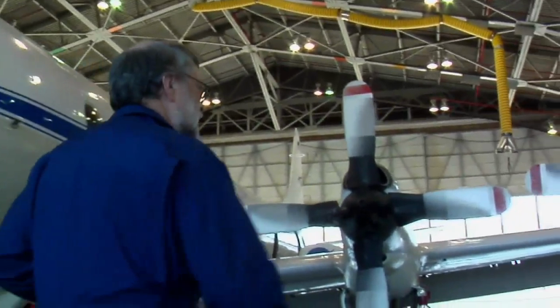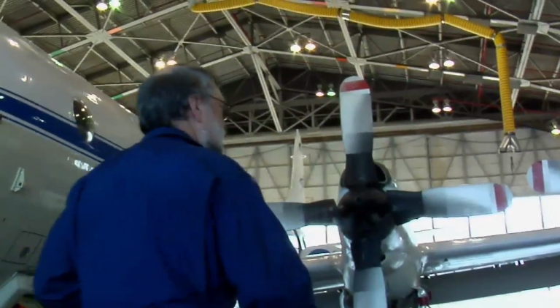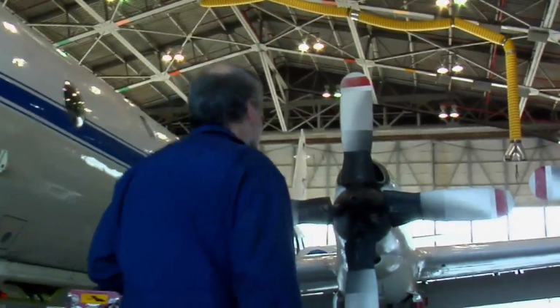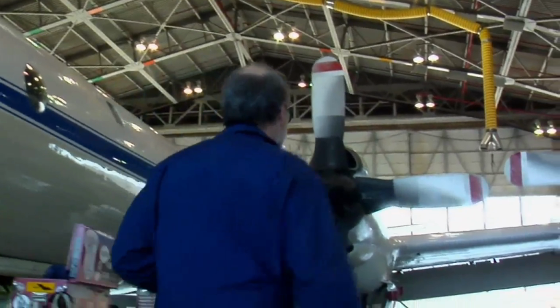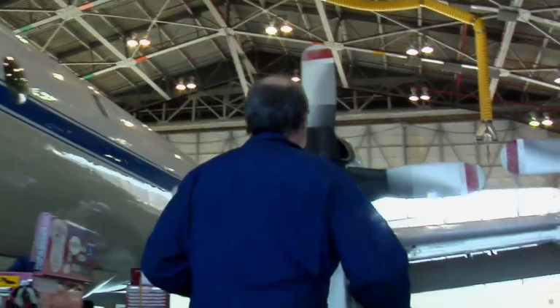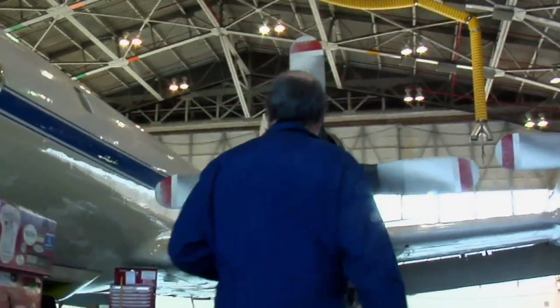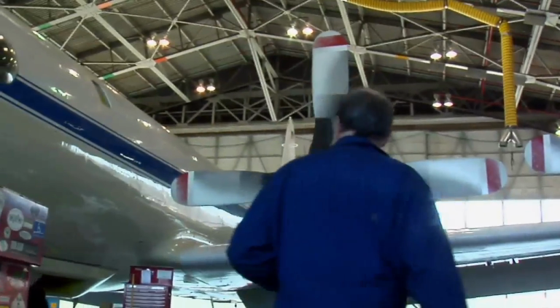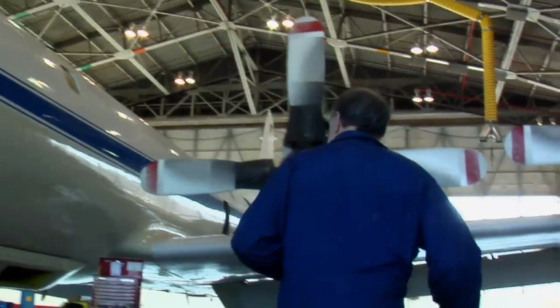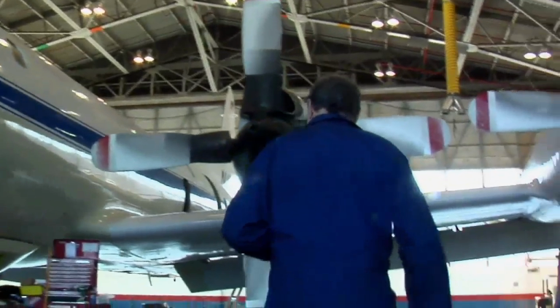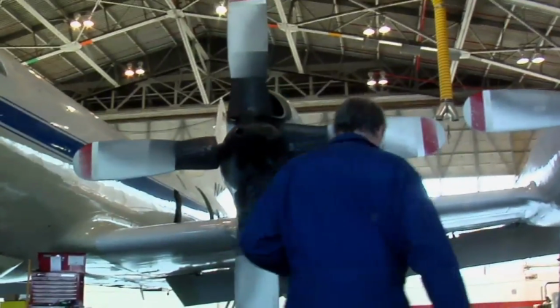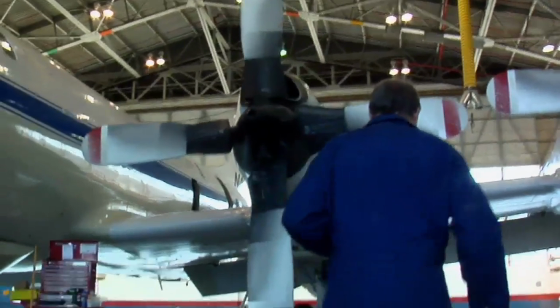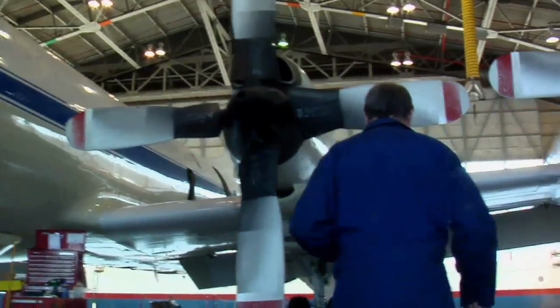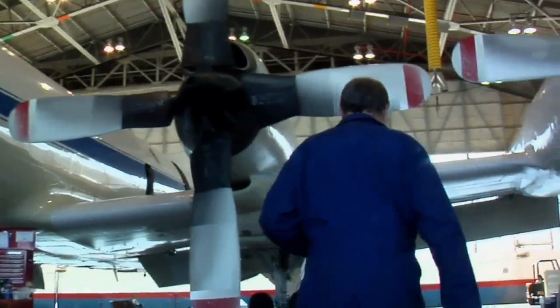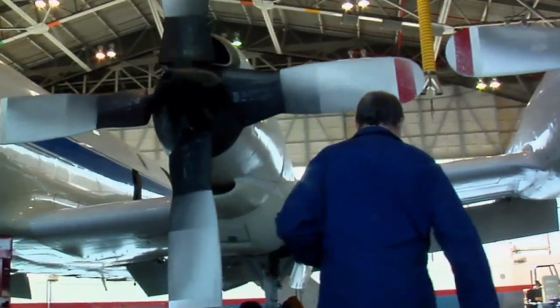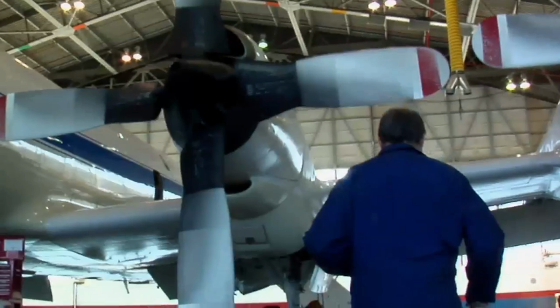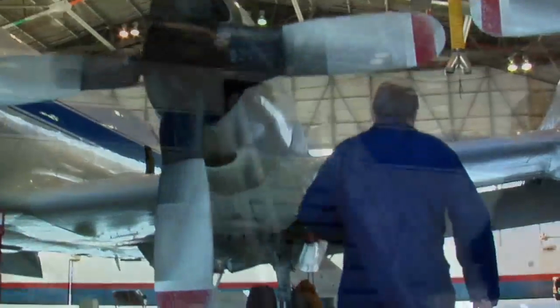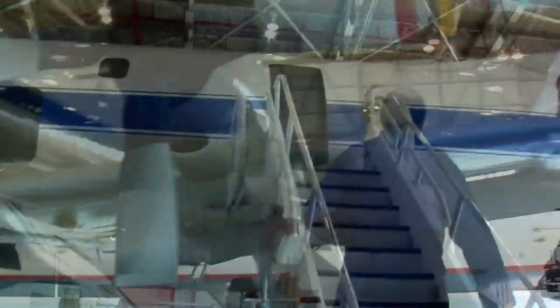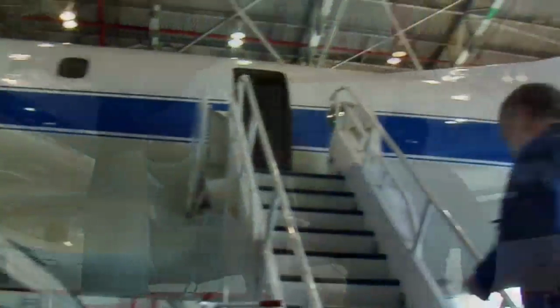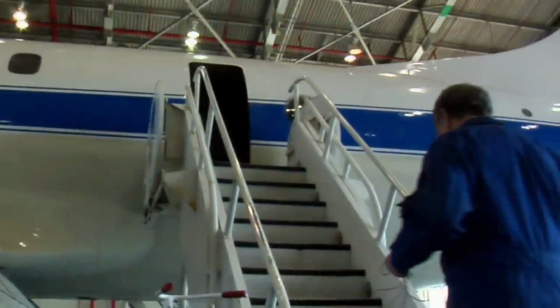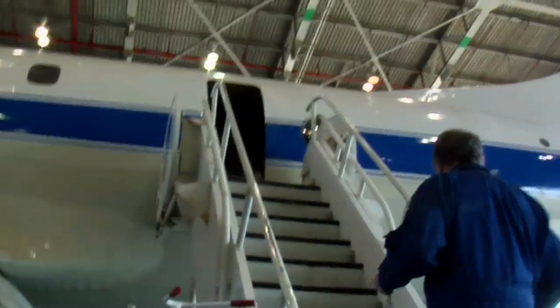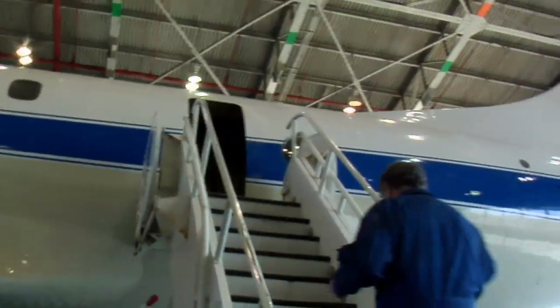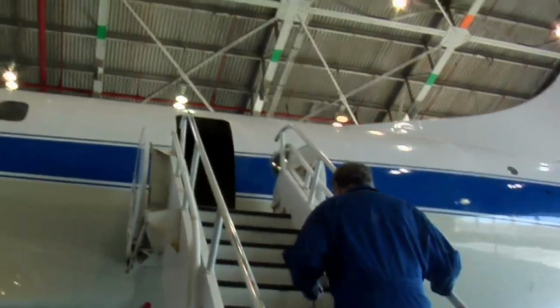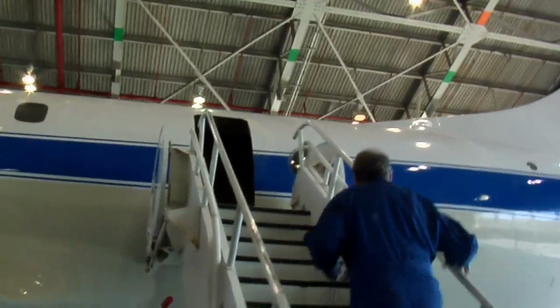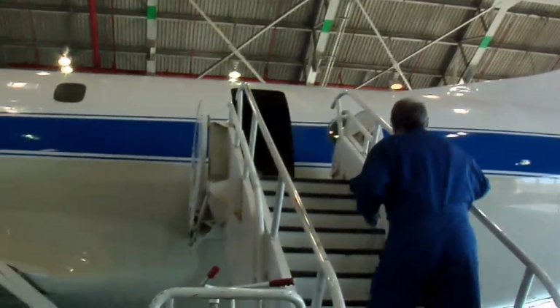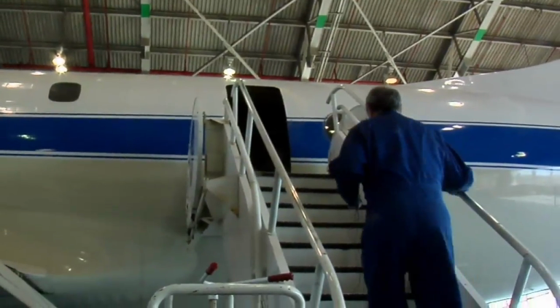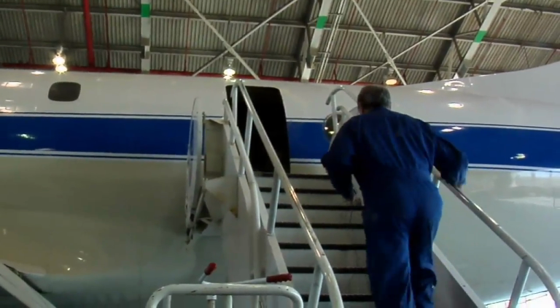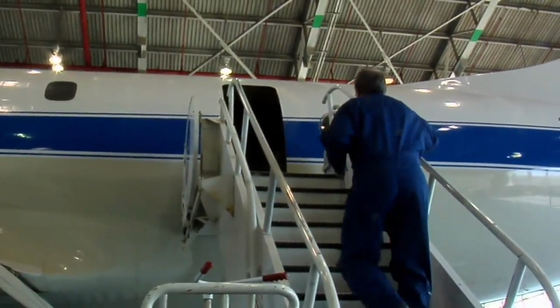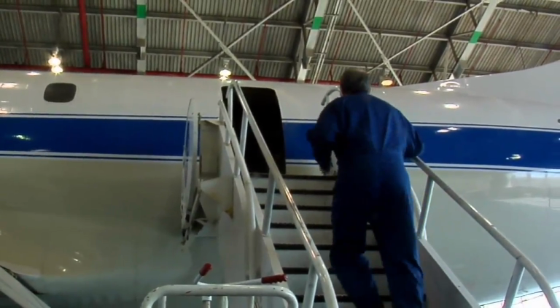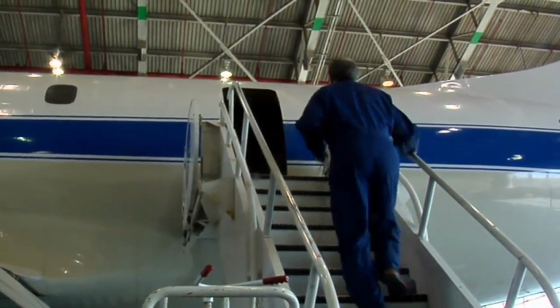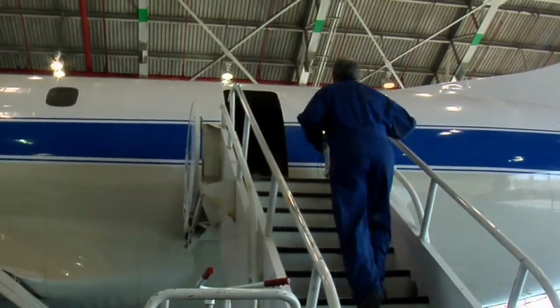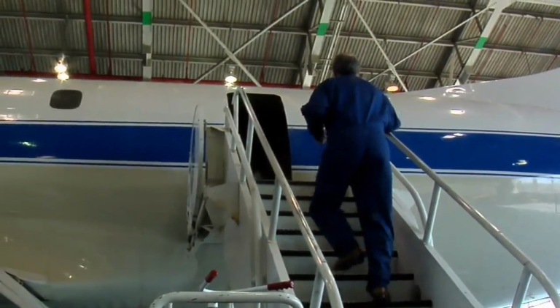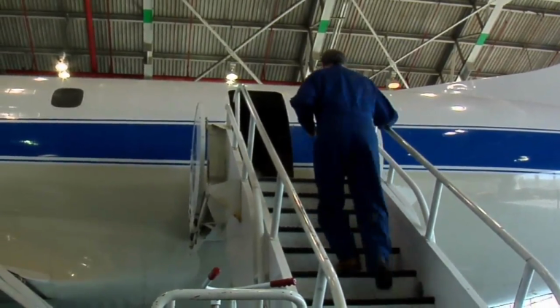My name is Bill Crable. I'm the project scientist for Operation IceBridge, and I've been flying missions like this in Greenland since 1991.